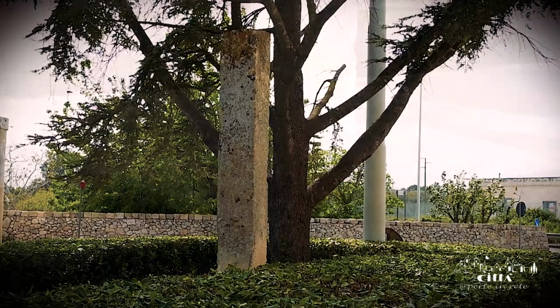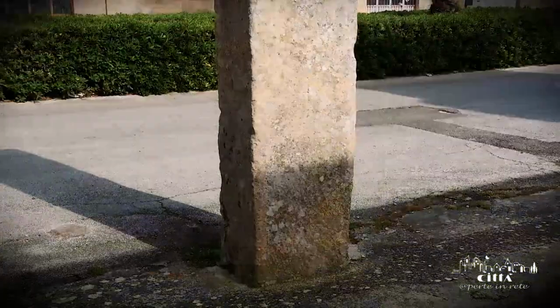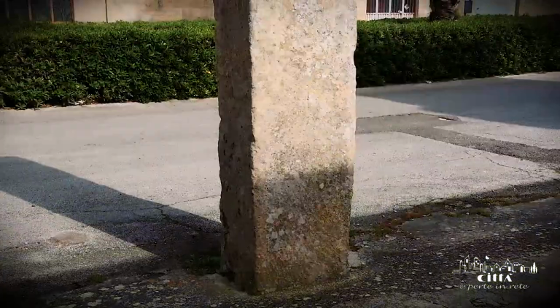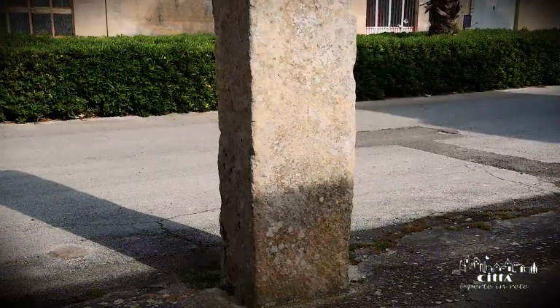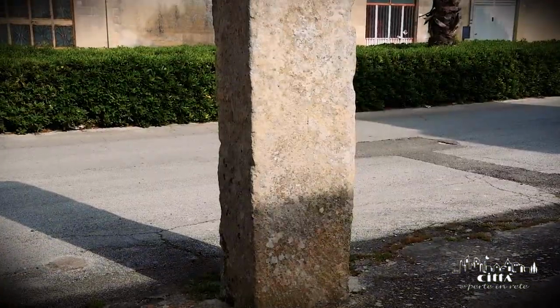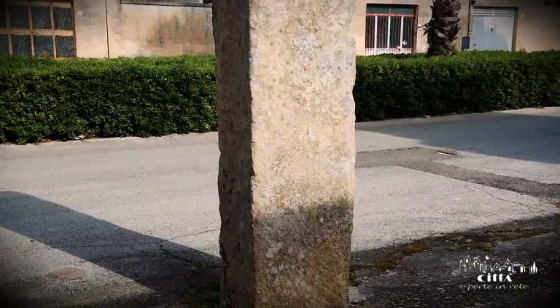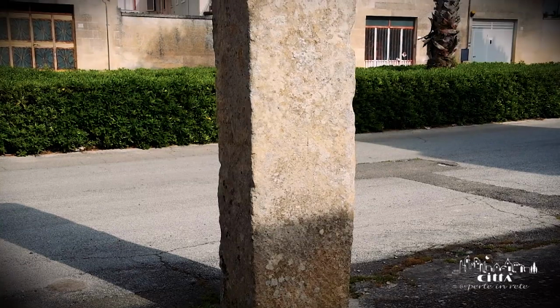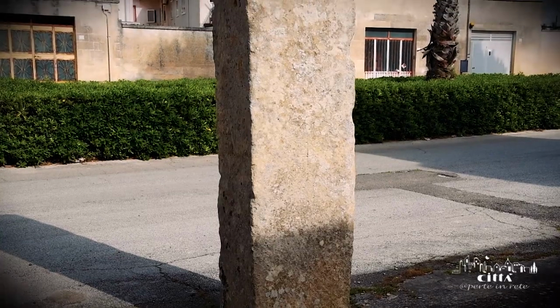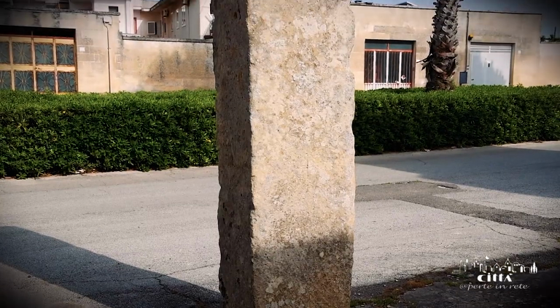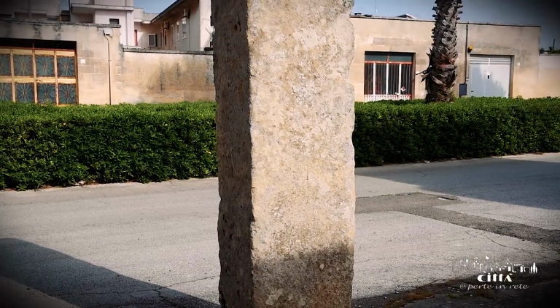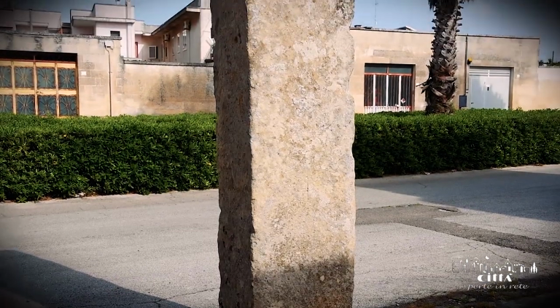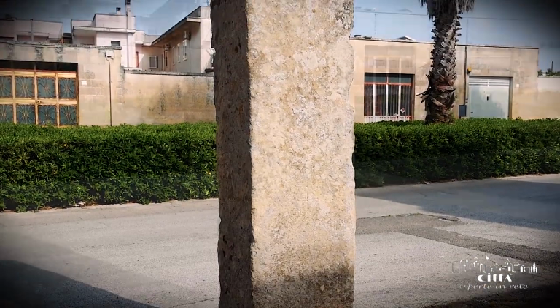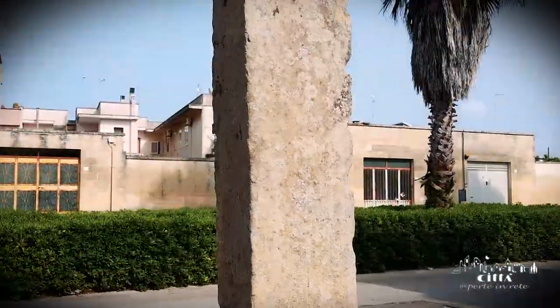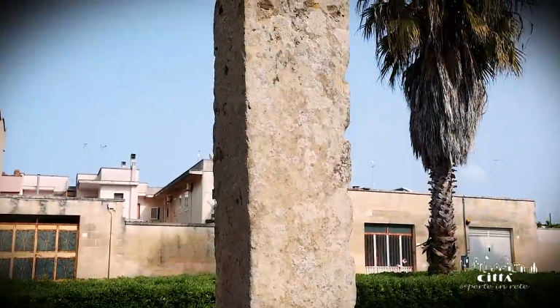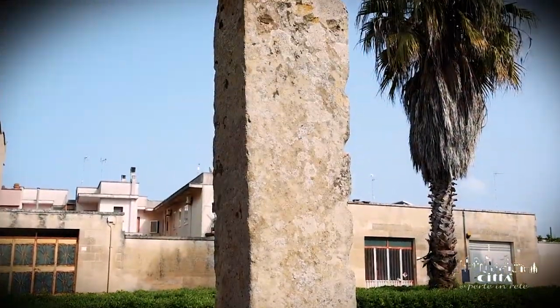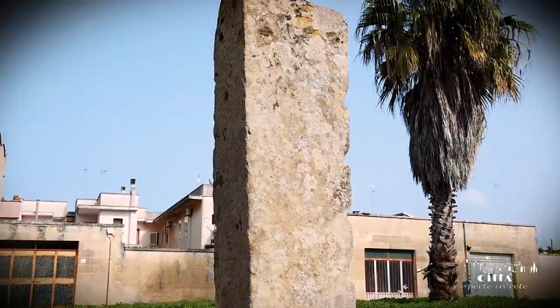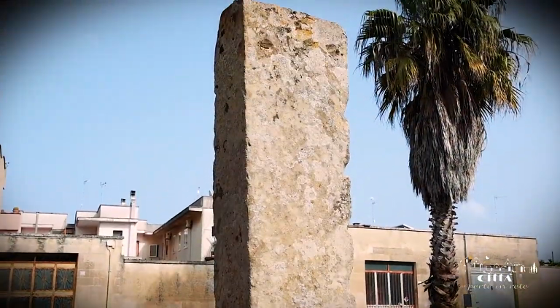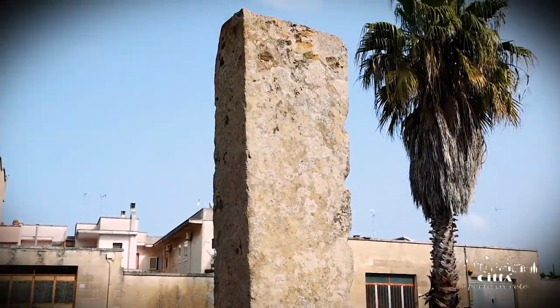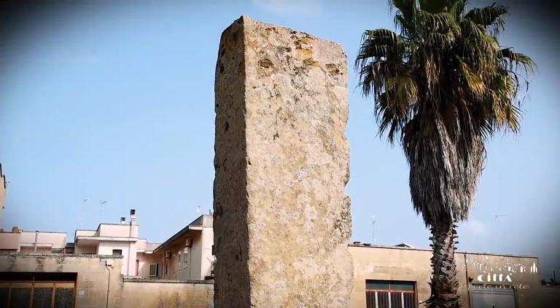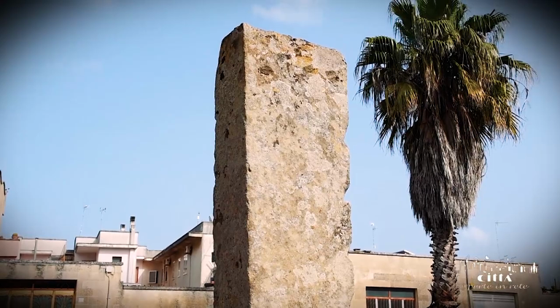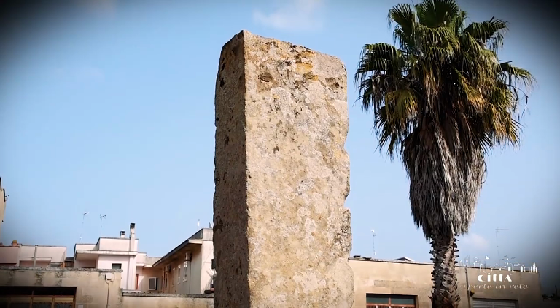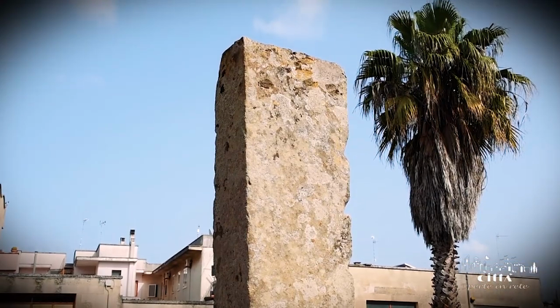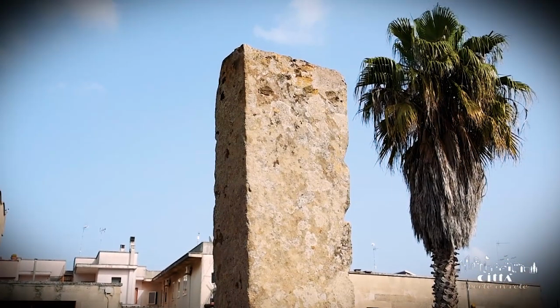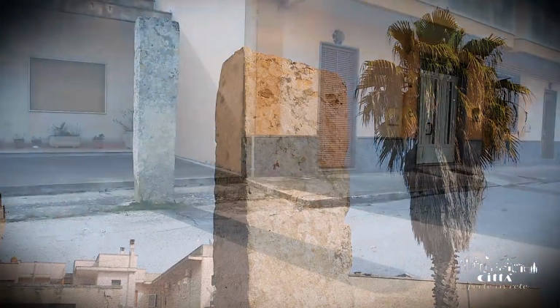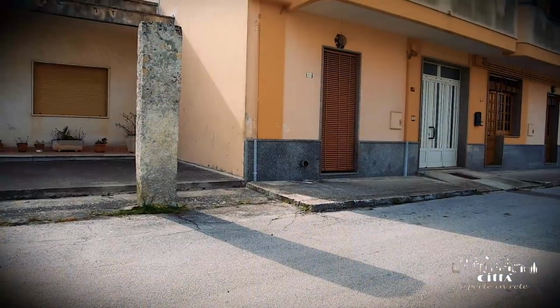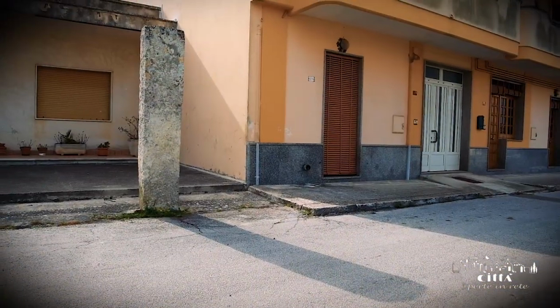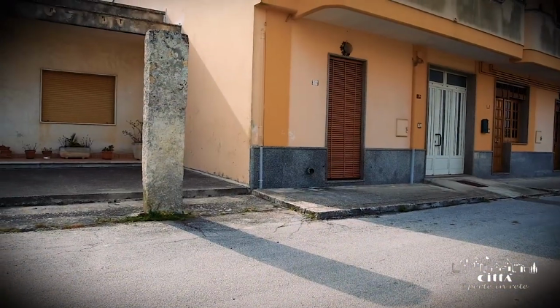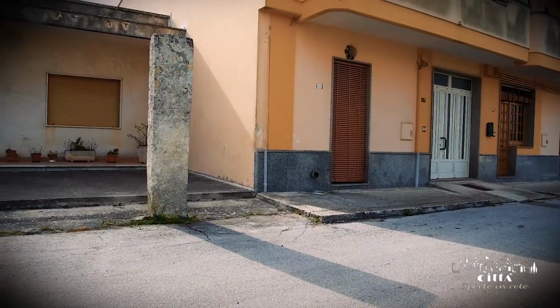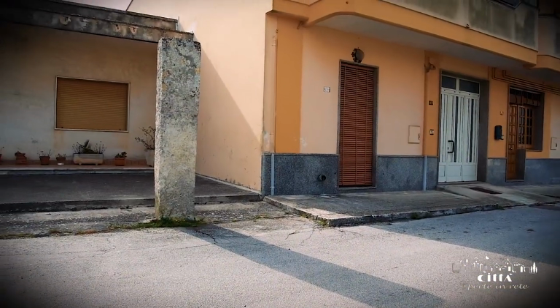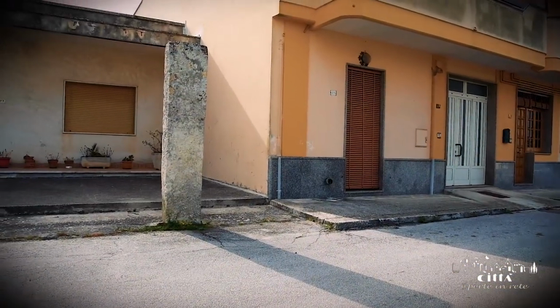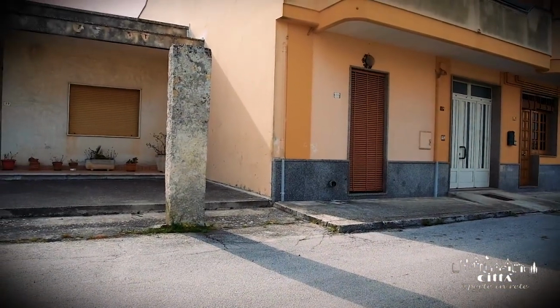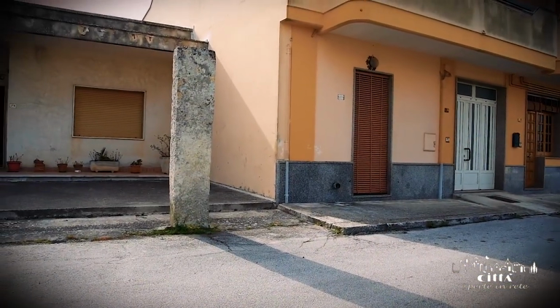The Minonna estate gave its name to the homonymous Menhir, situated outside the town. It is 2.80 m high with a base of 50 cm.